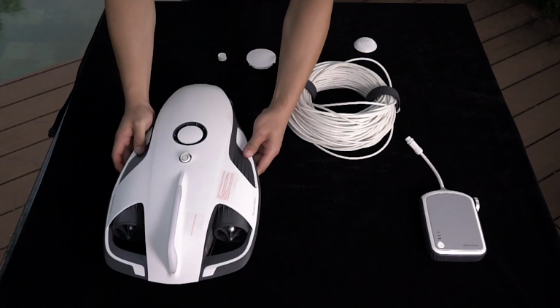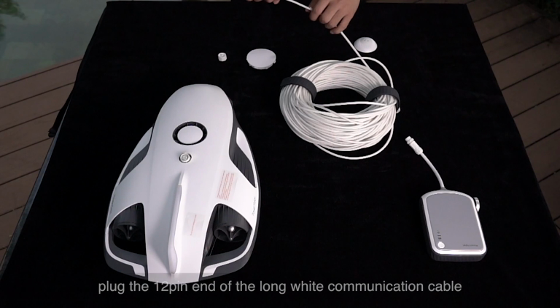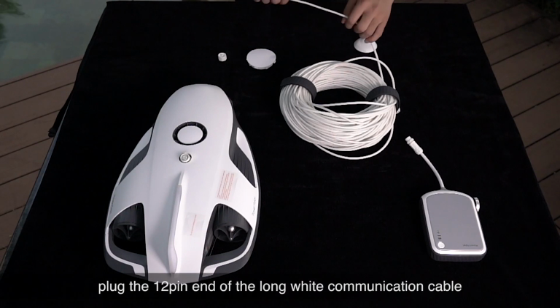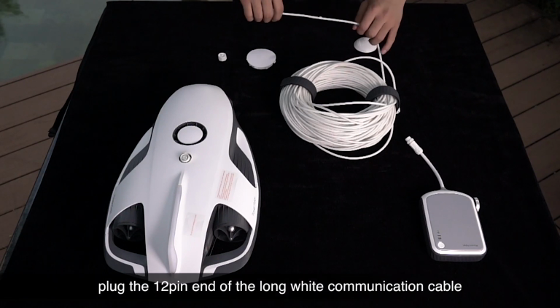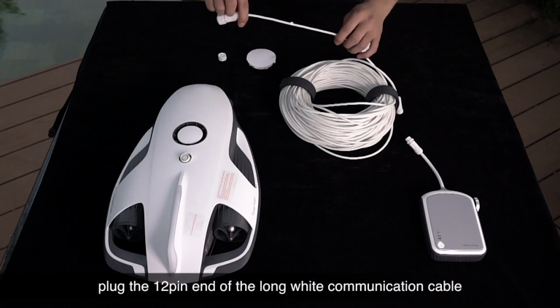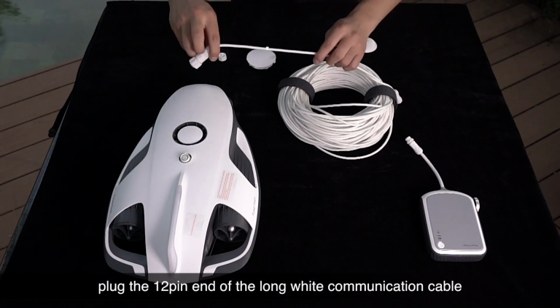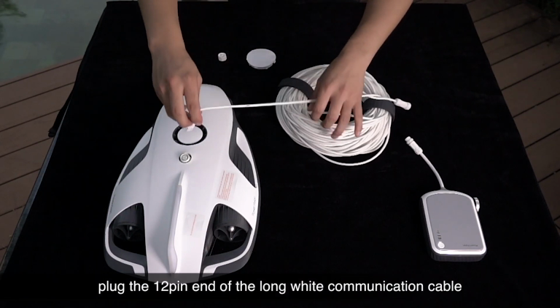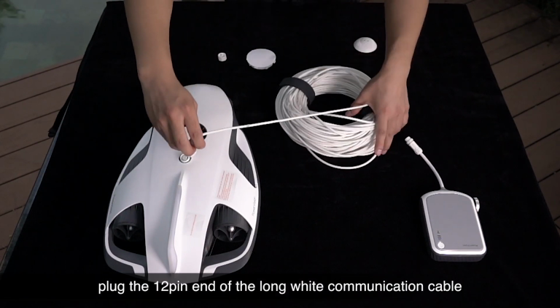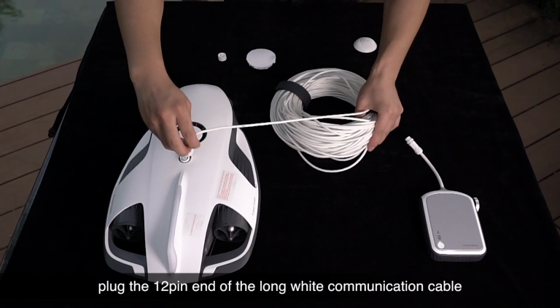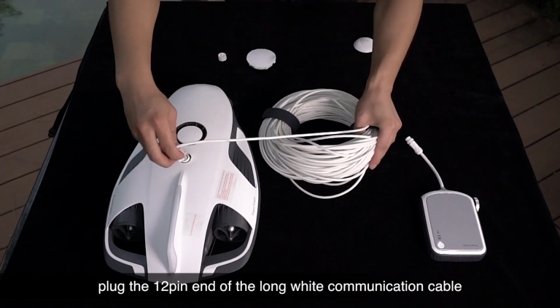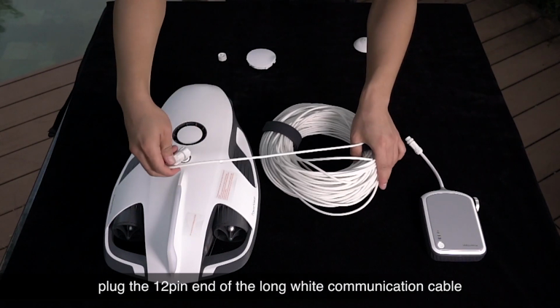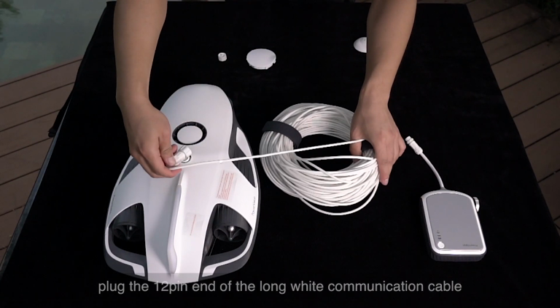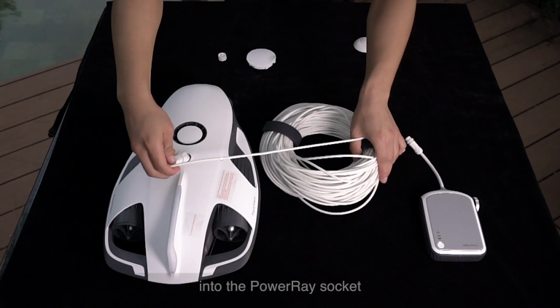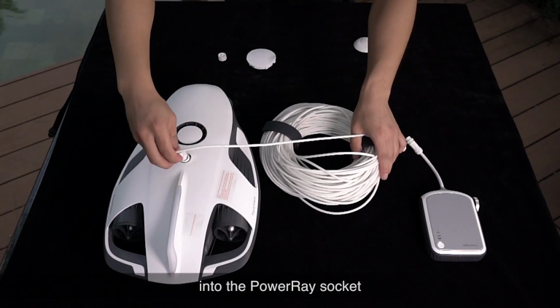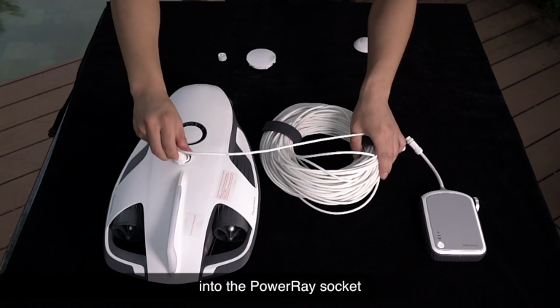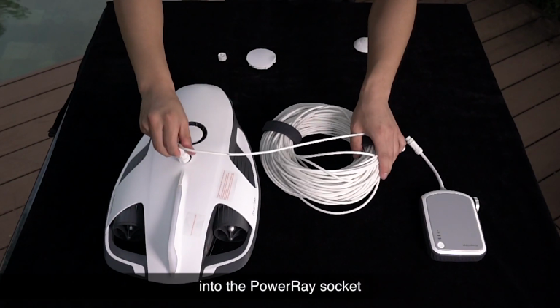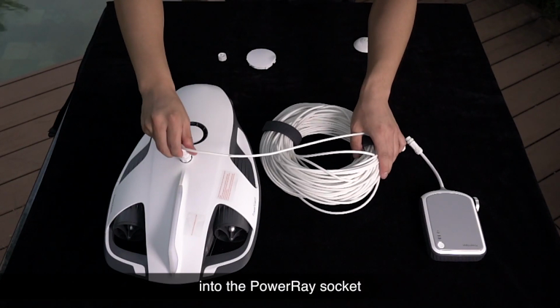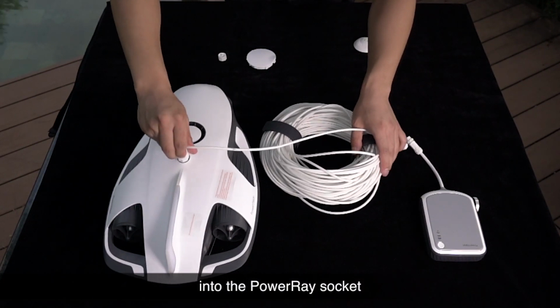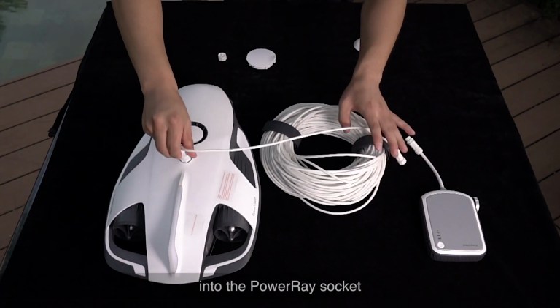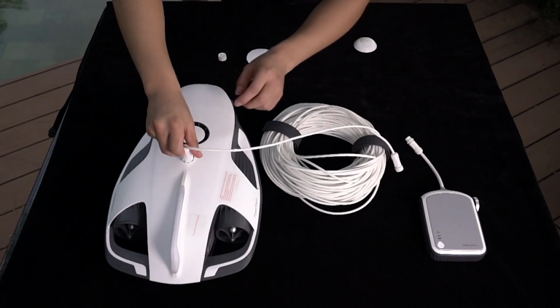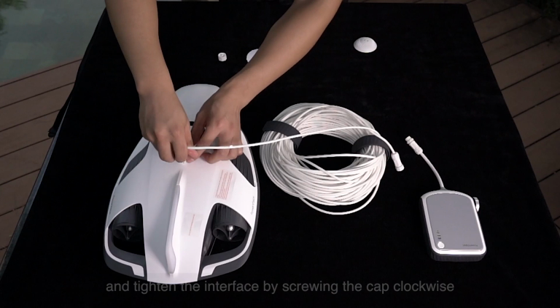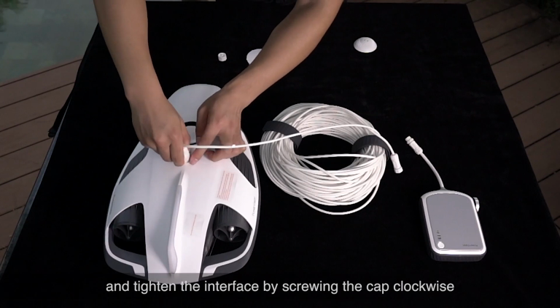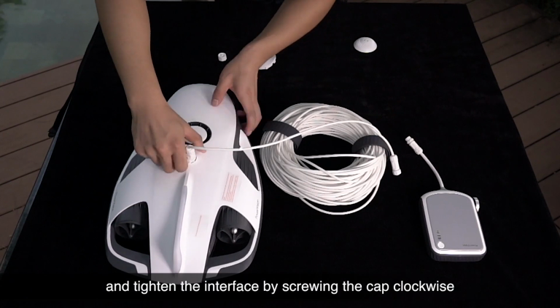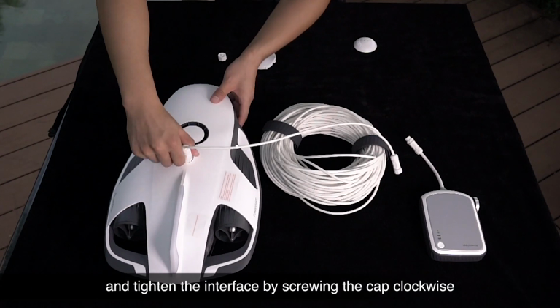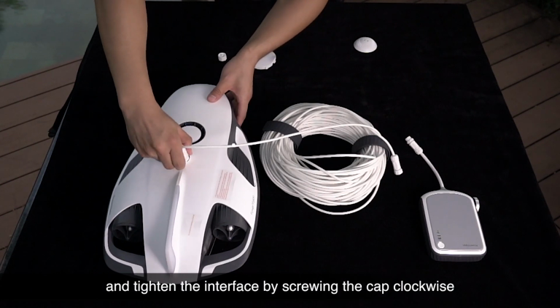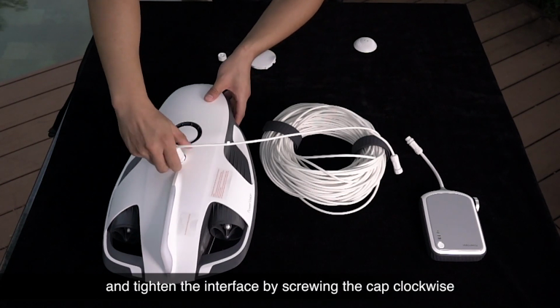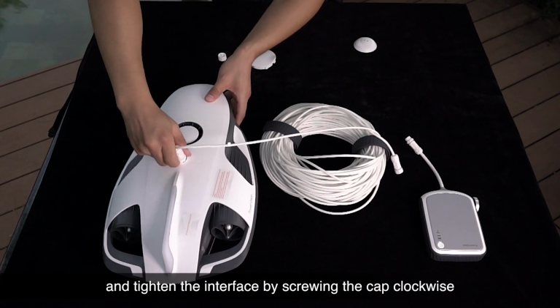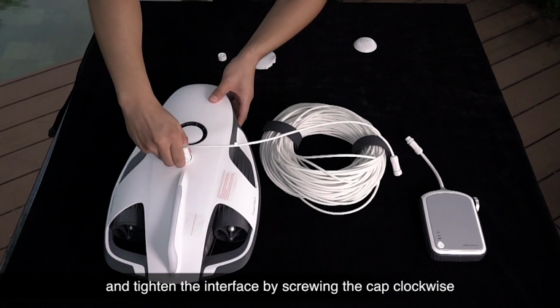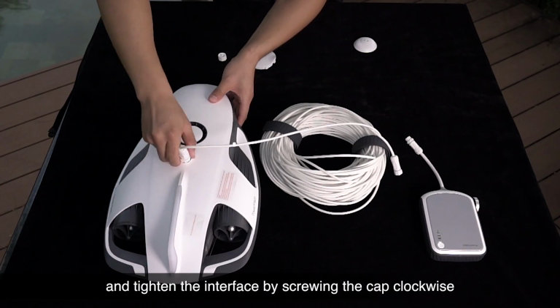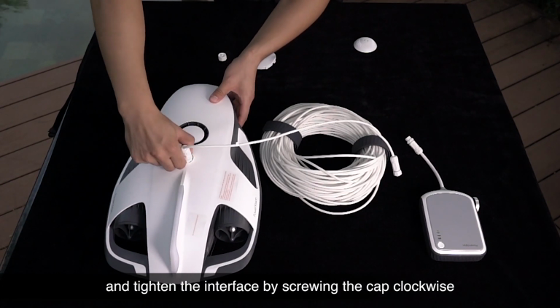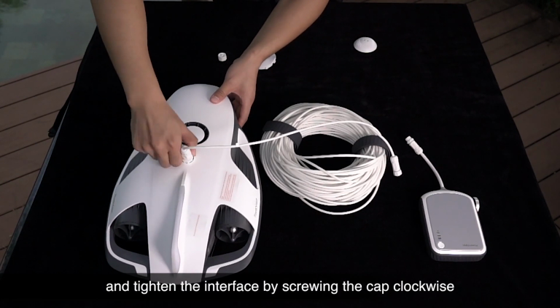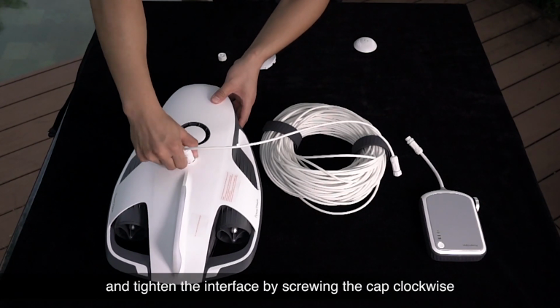Plug the 12-pin end of the long white communication cable into the Power Ray socket and tighten the interface by screwing the cap clockwise.